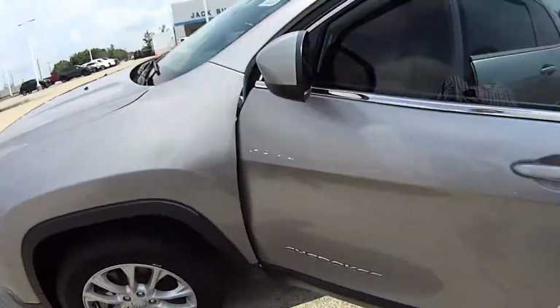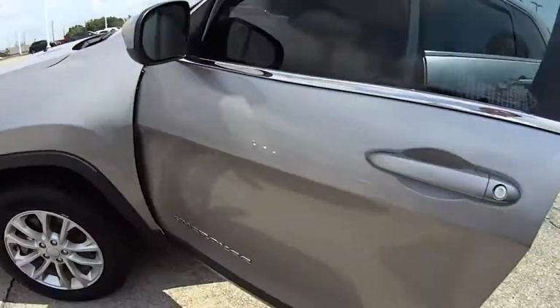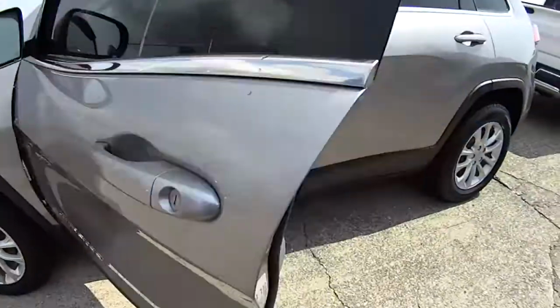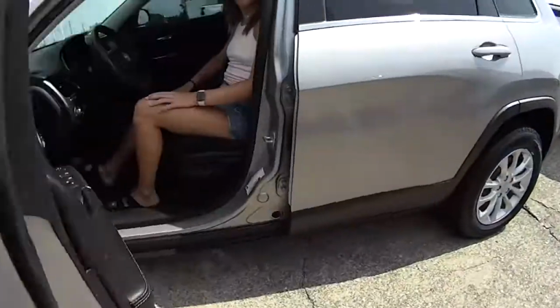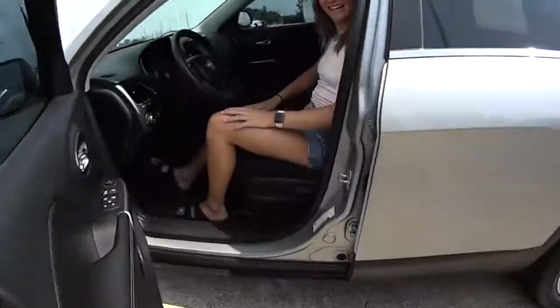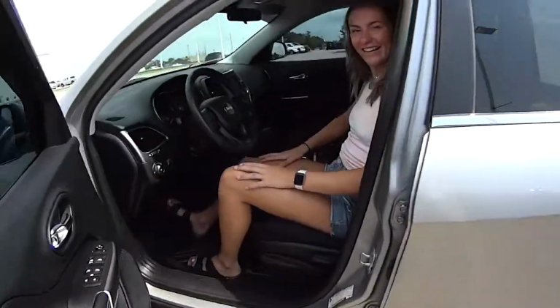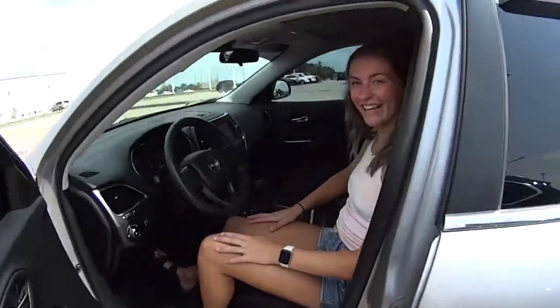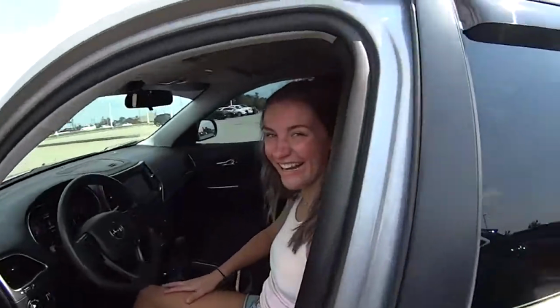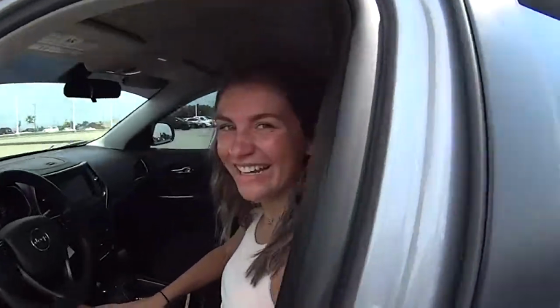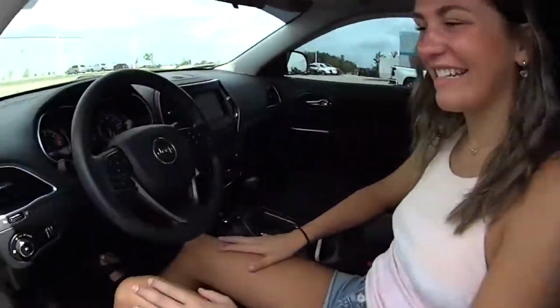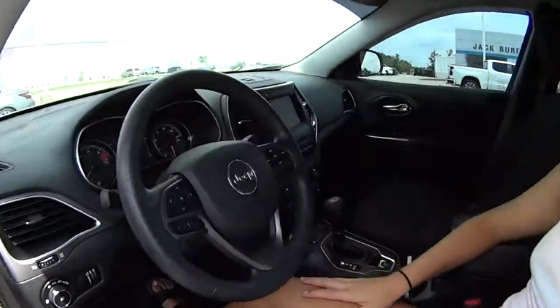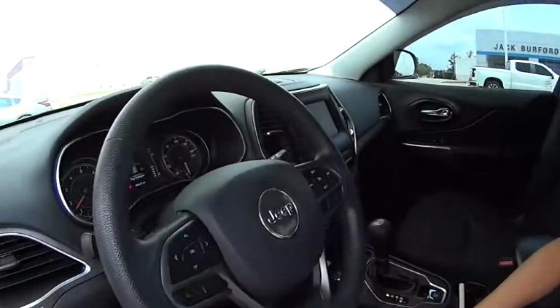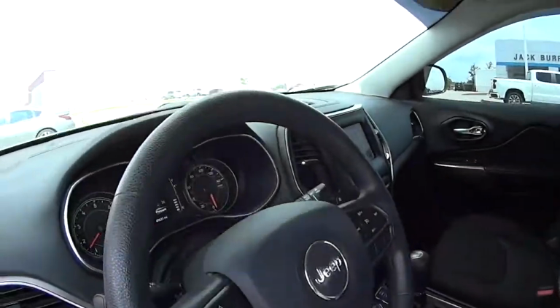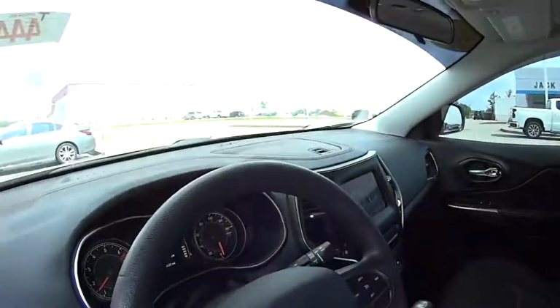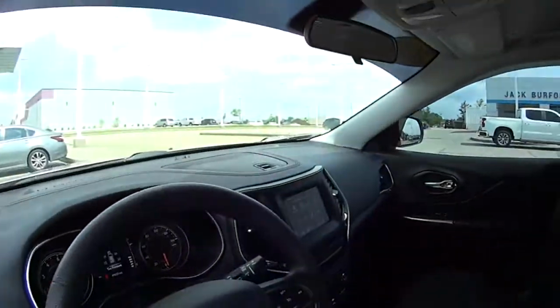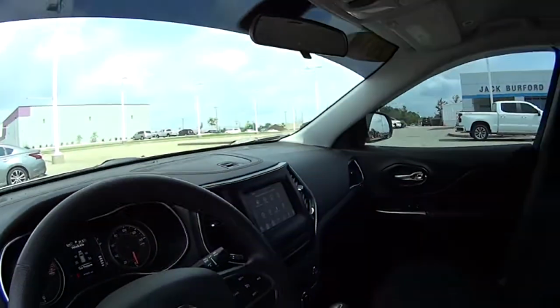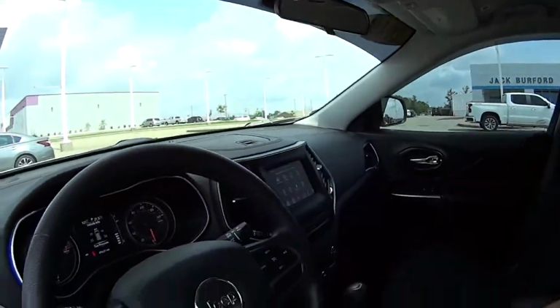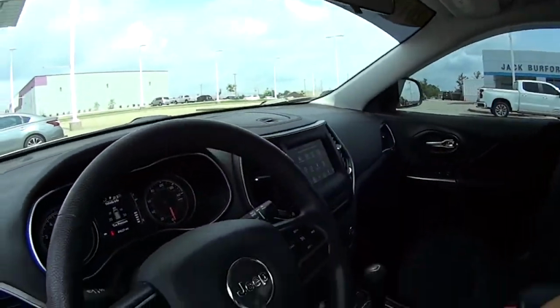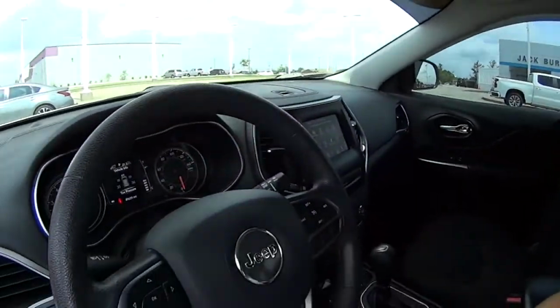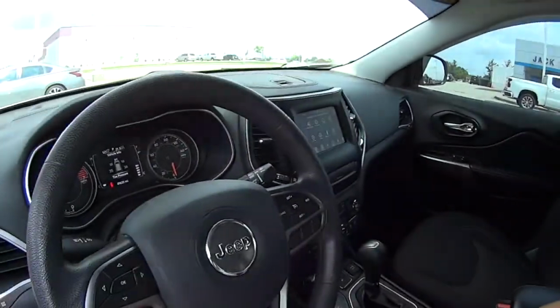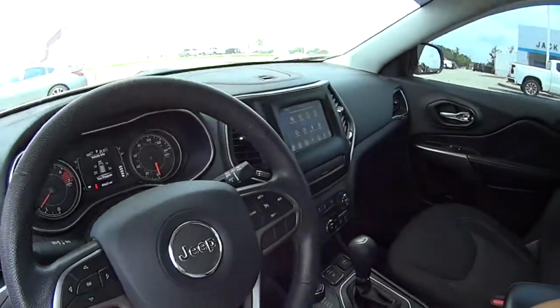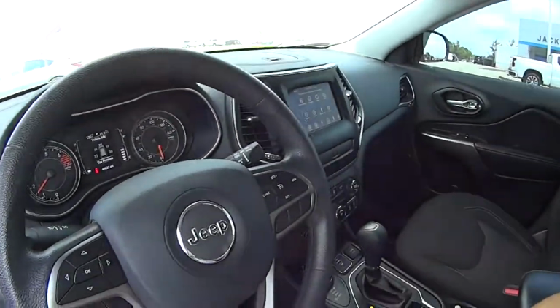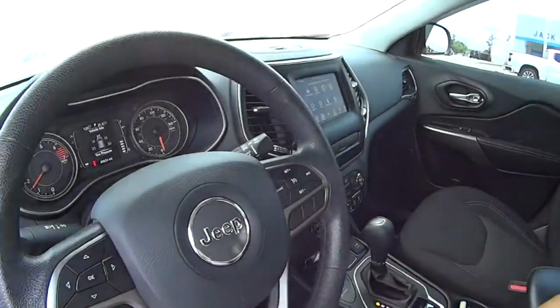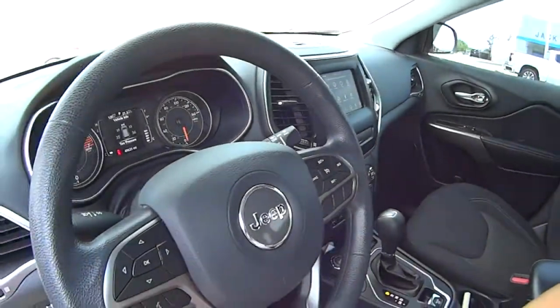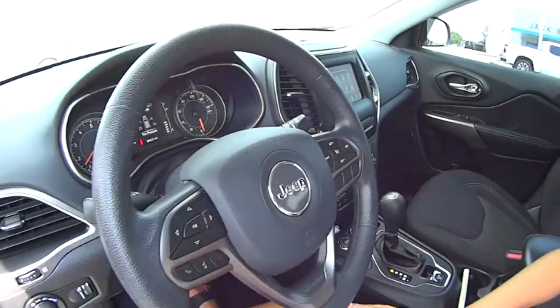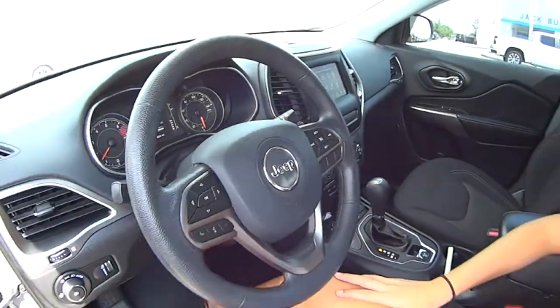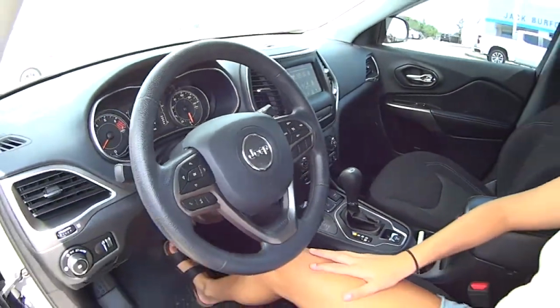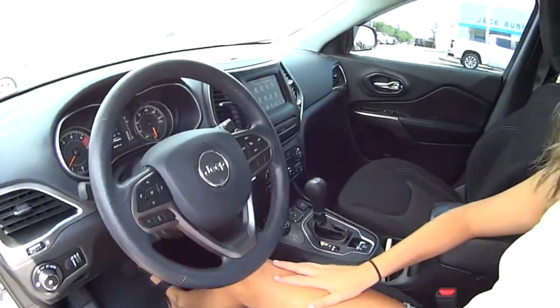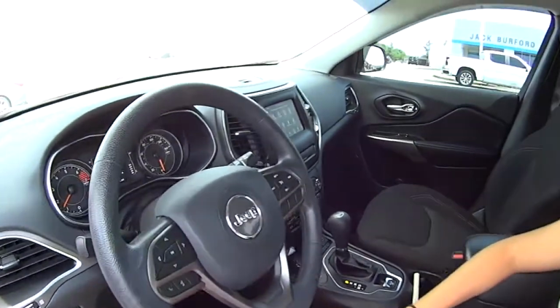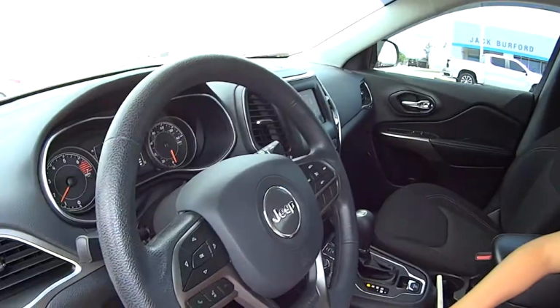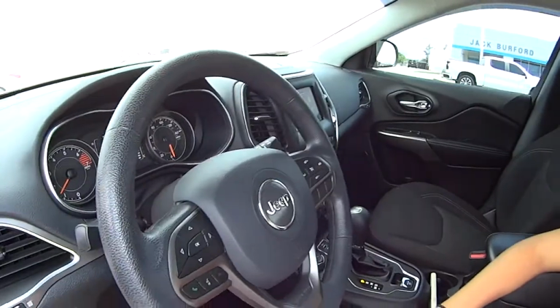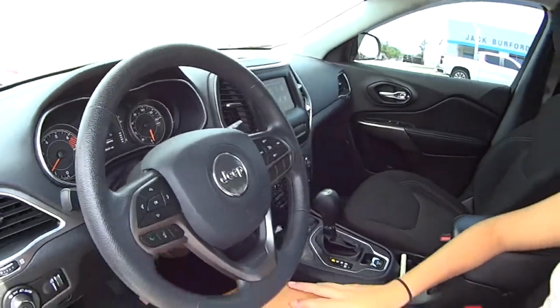It must be Test Drive Tuesday! Oh, what do we got here? We have this awesome Jeep Cherokee. Nice! Stay tuned, folks!